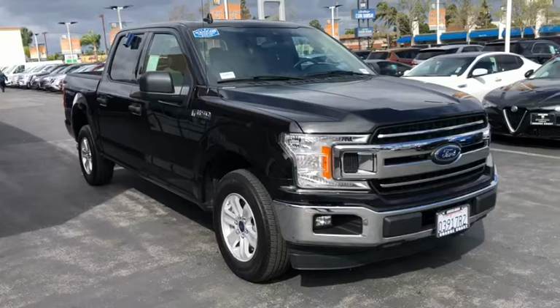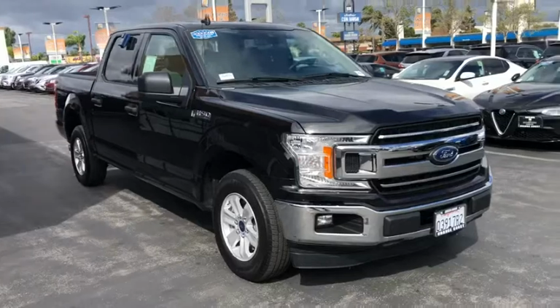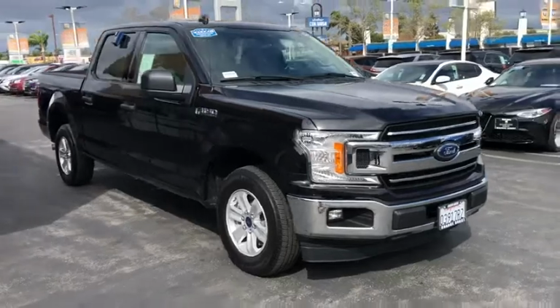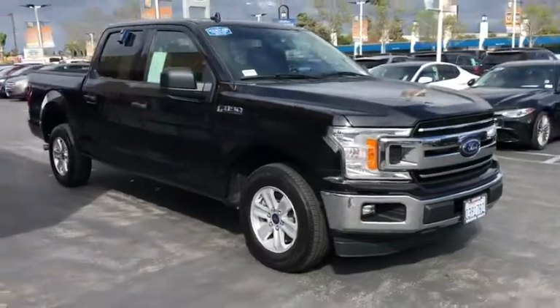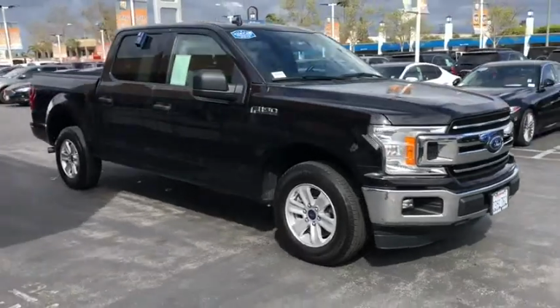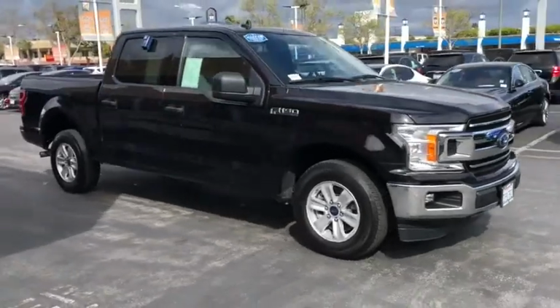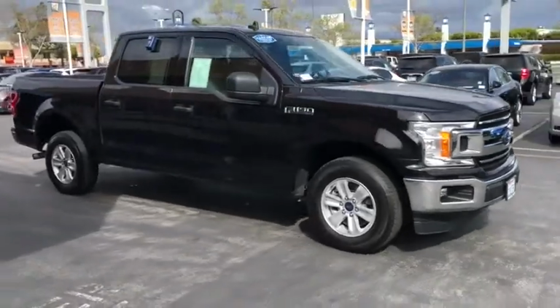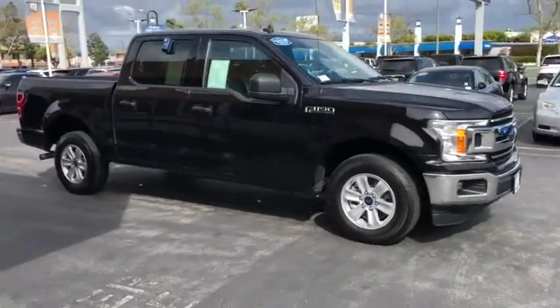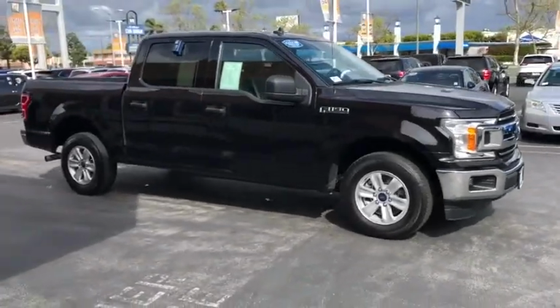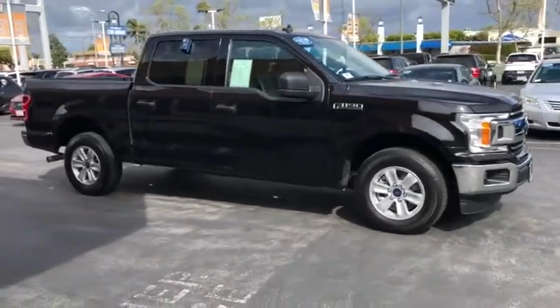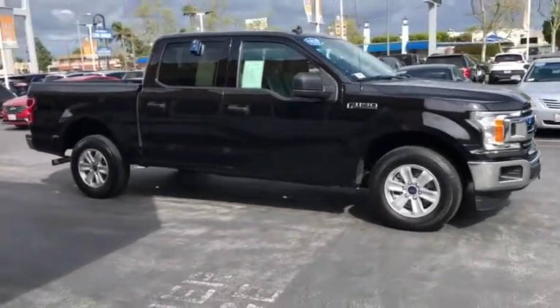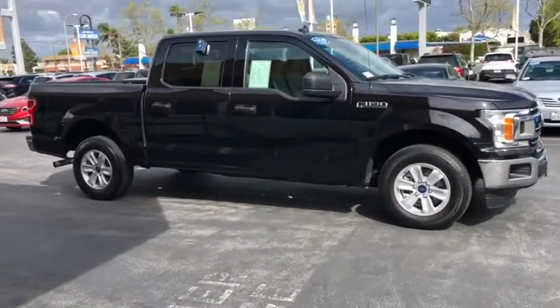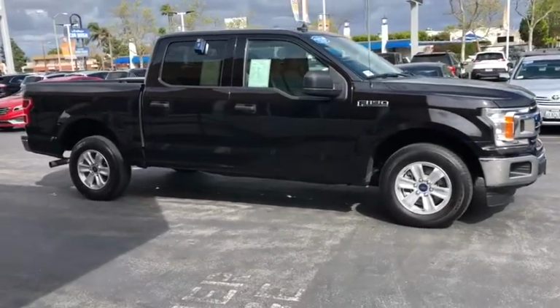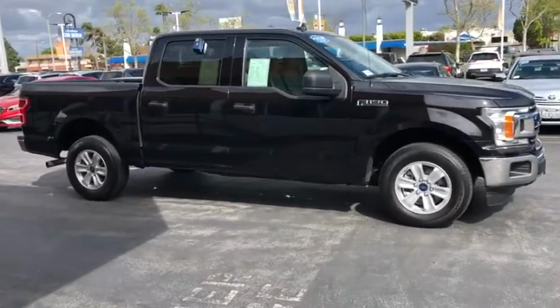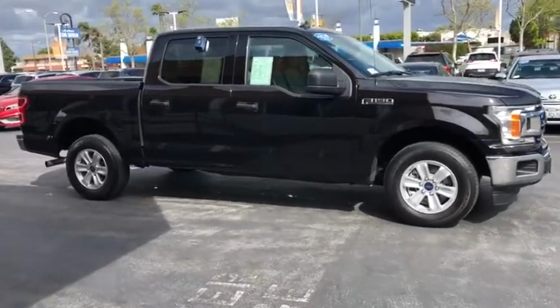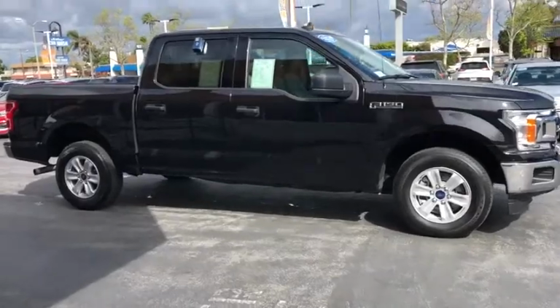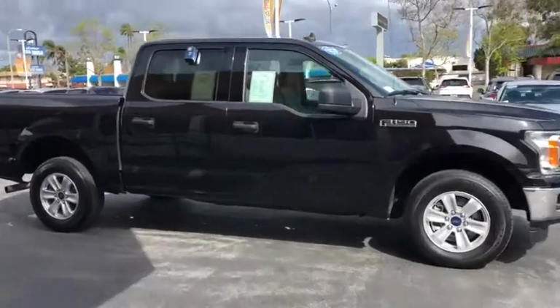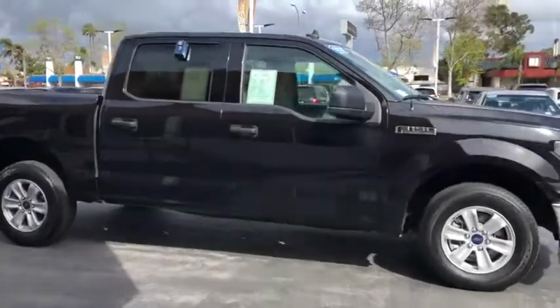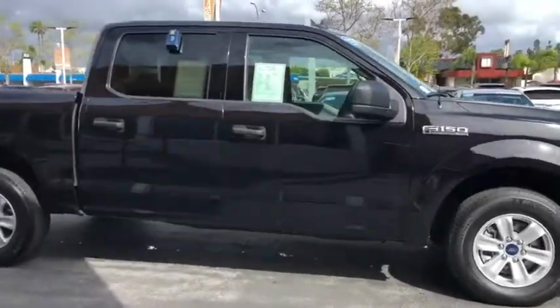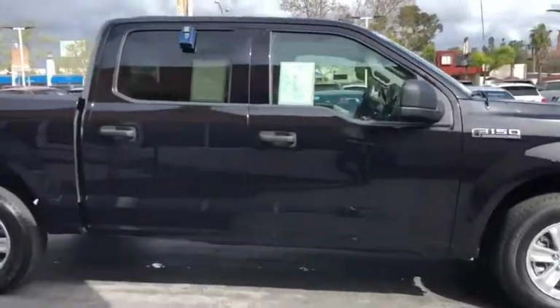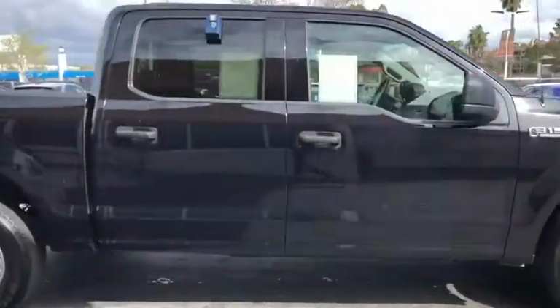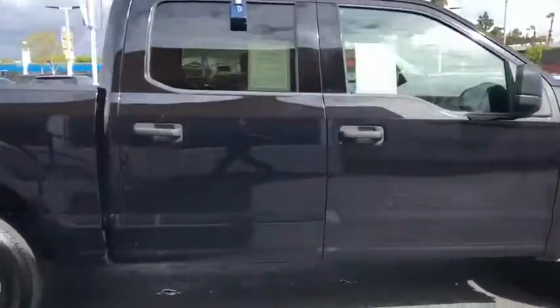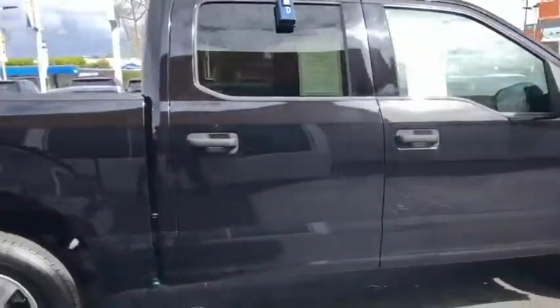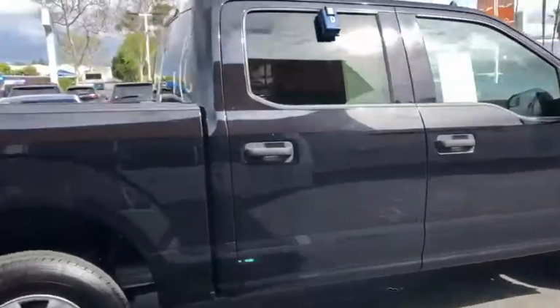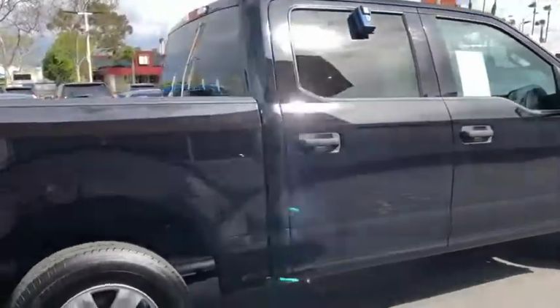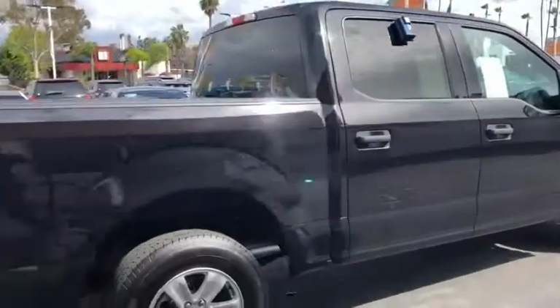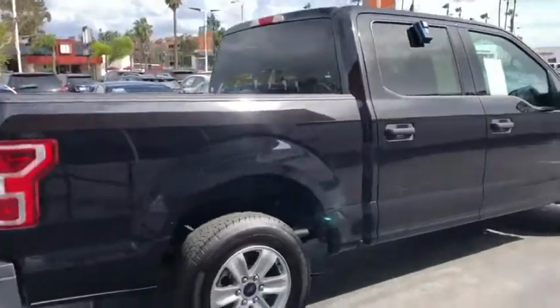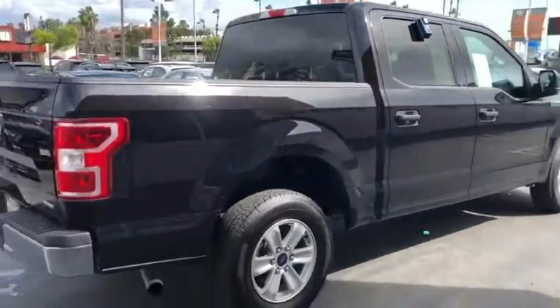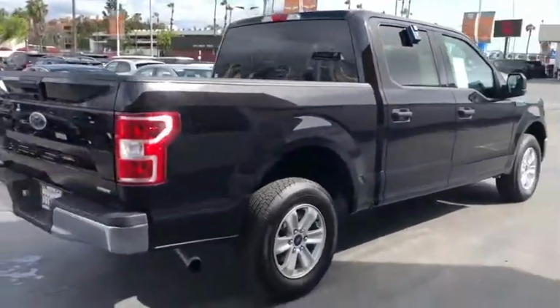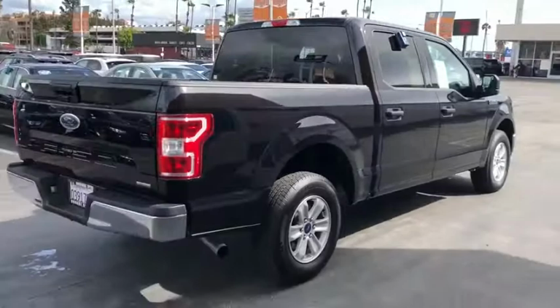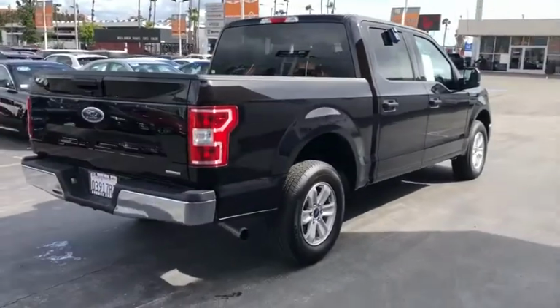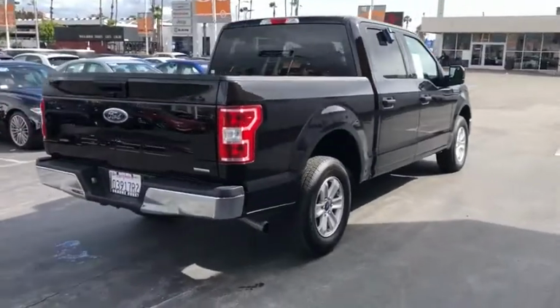You are going to love the 2019 Ford F-150. A Ford F-150 knows how to handle any situation. It's built to follow orders. No whining.